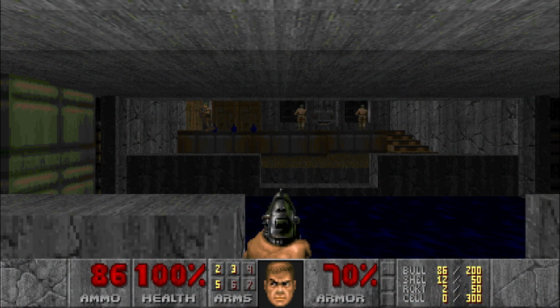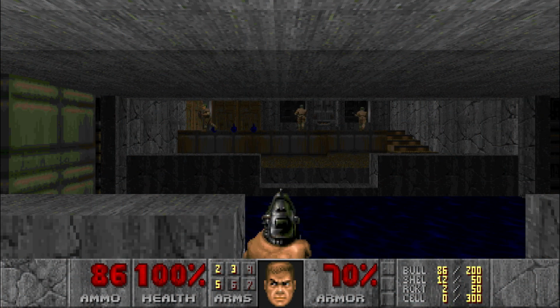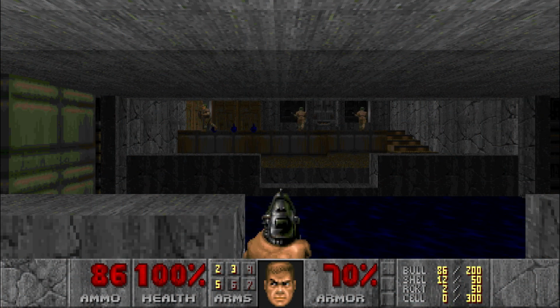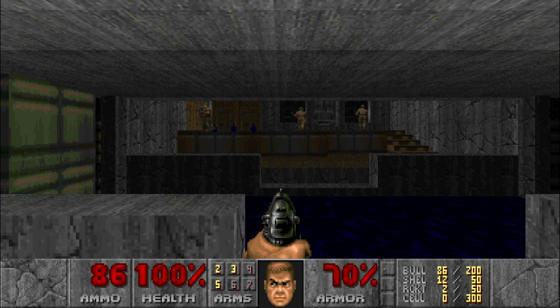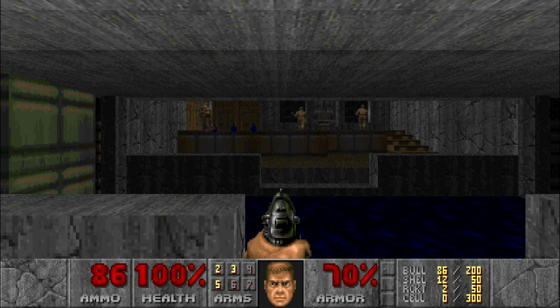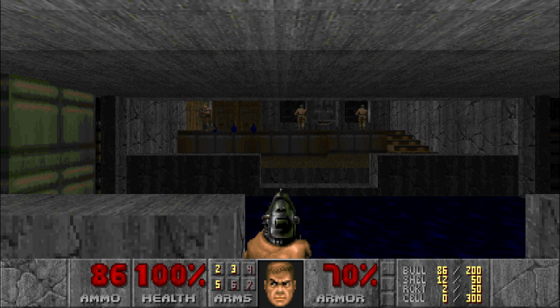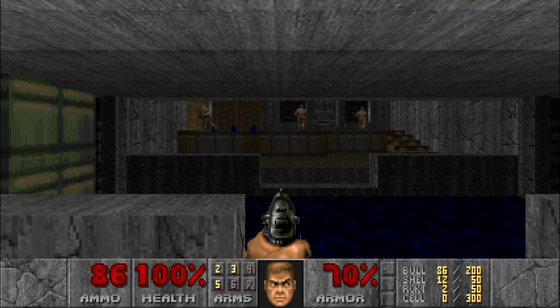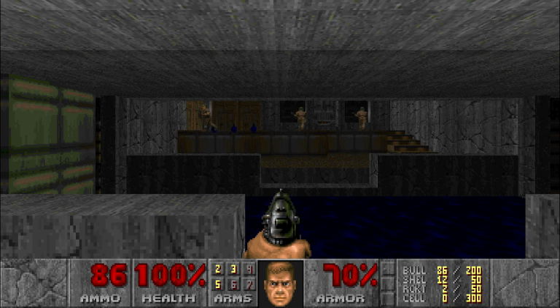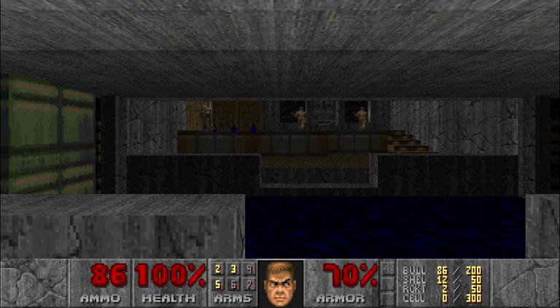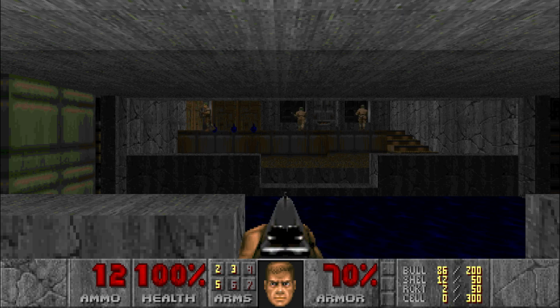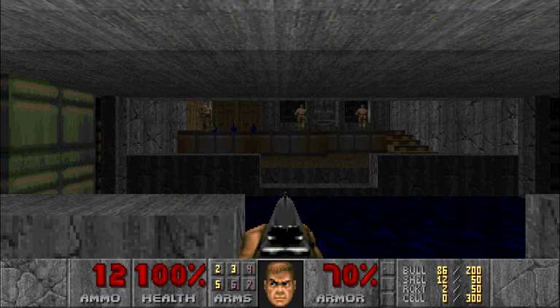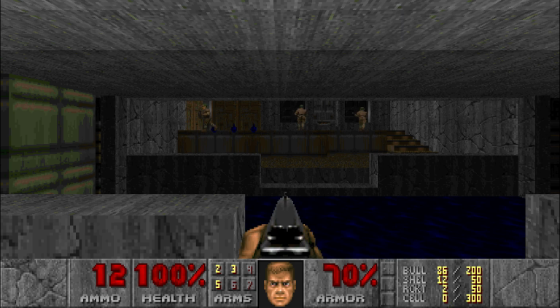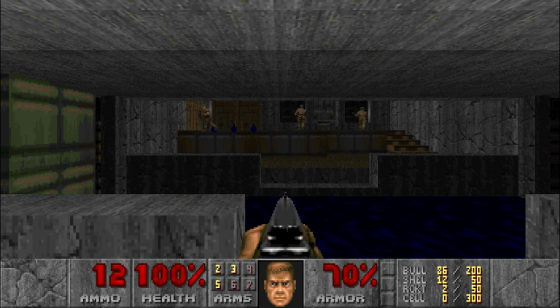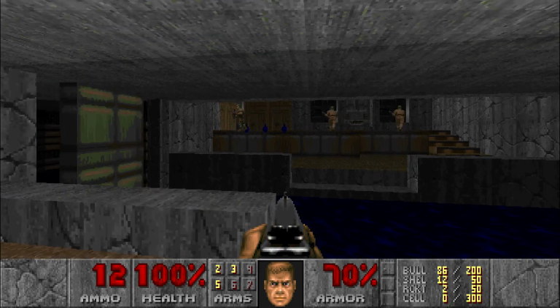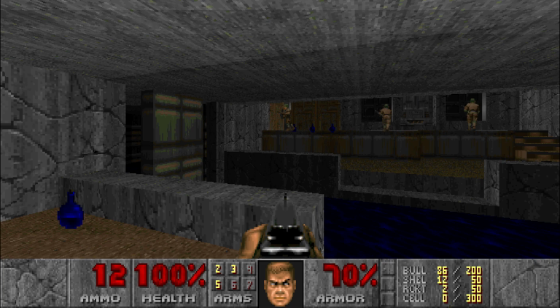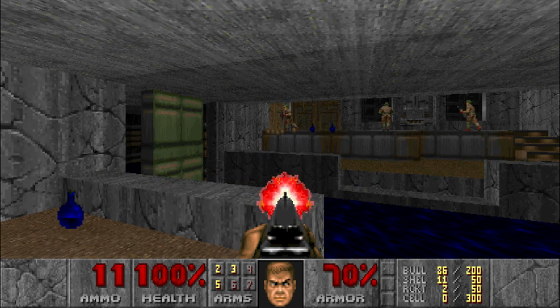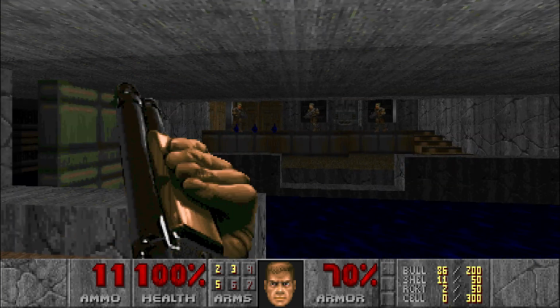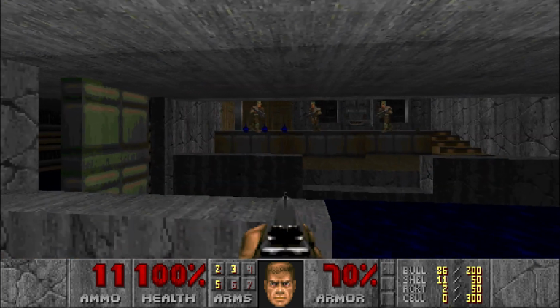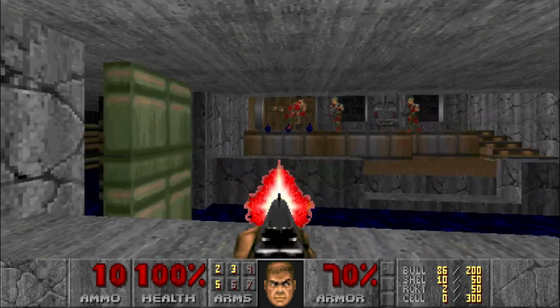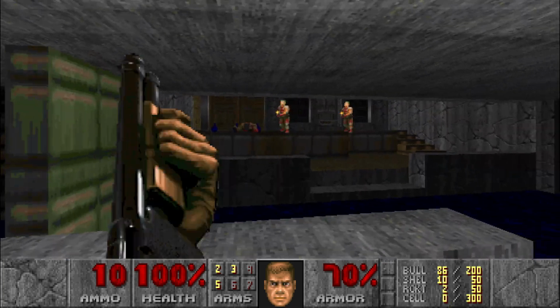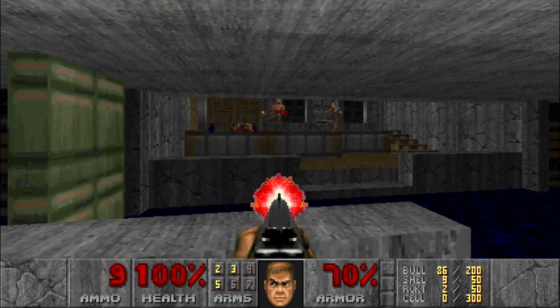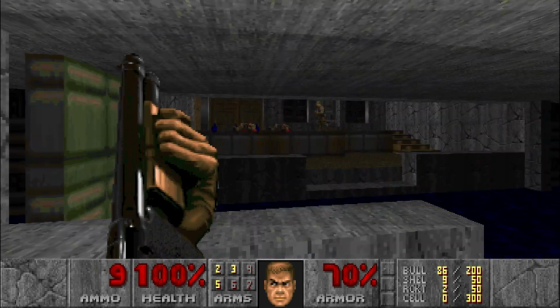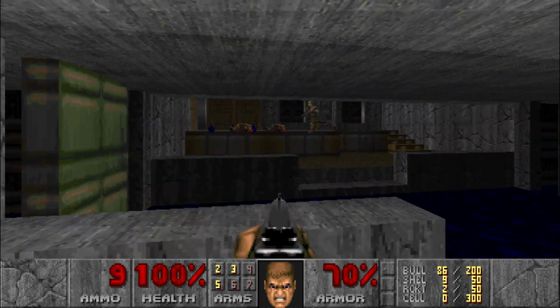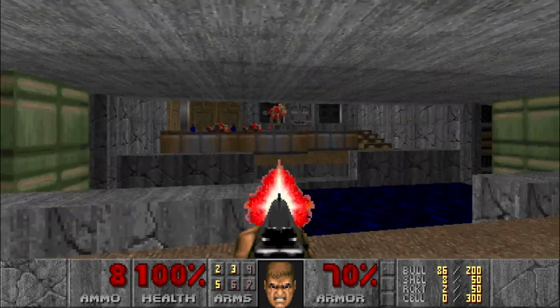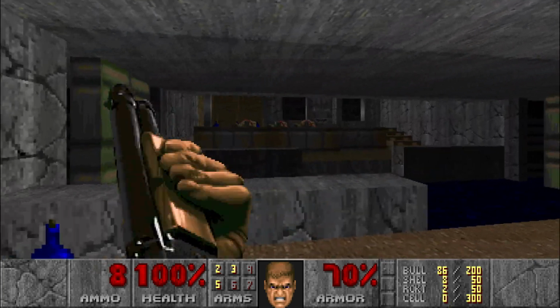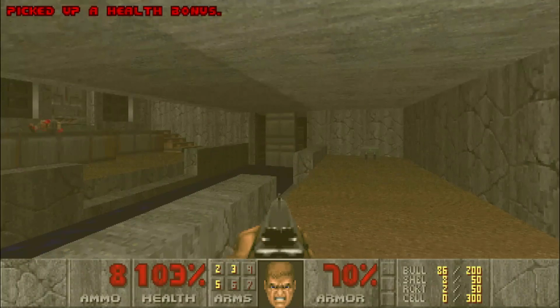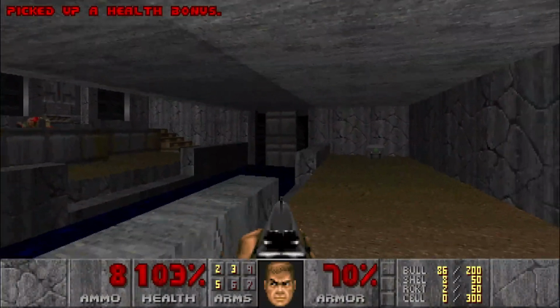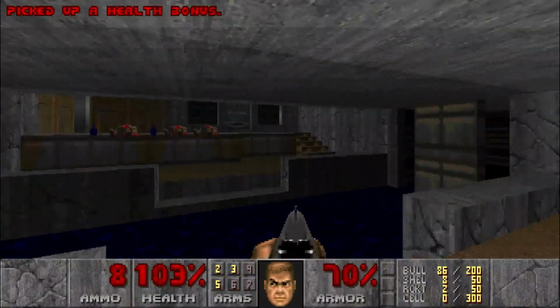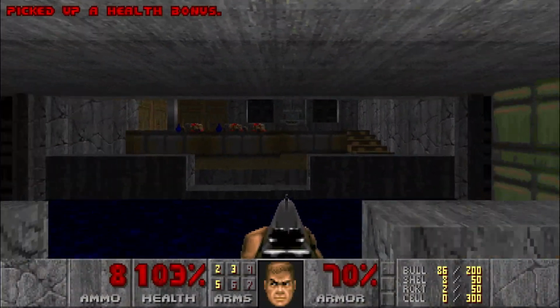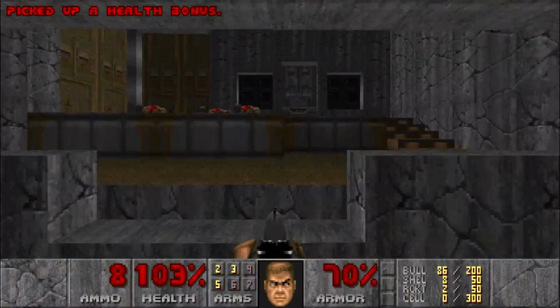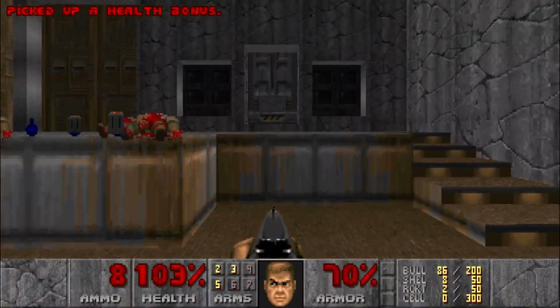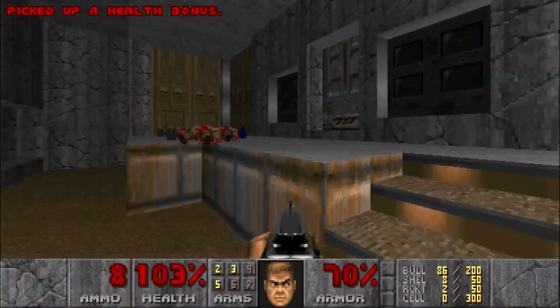Alright everybody, welcome to Mission 2, Underhalls. We're going to start using our shotgun now because we are going to be getting a lot of shotgun ammo from killing things here.